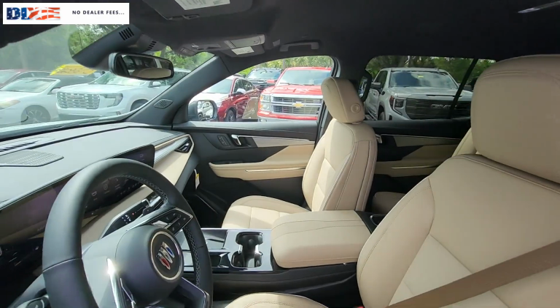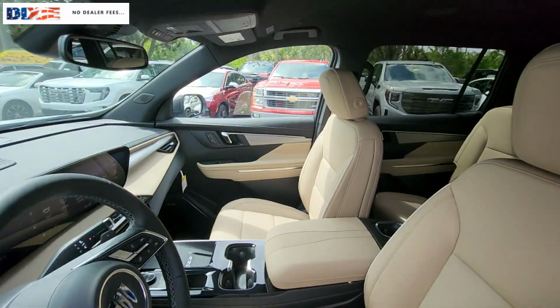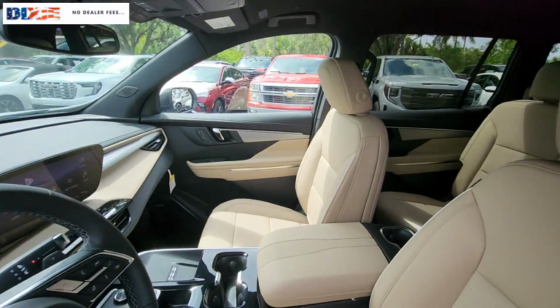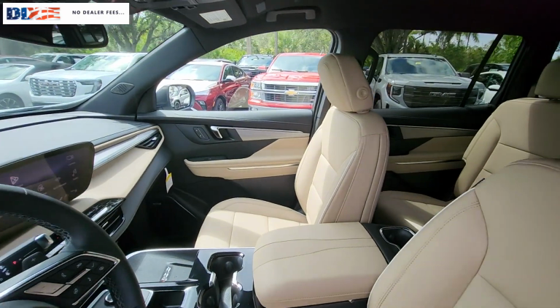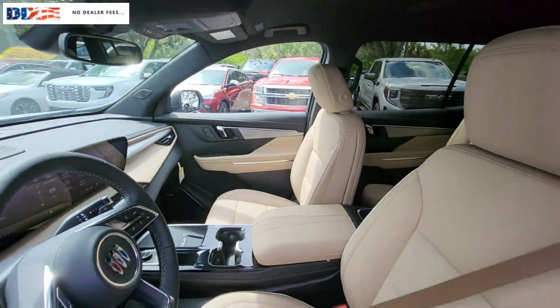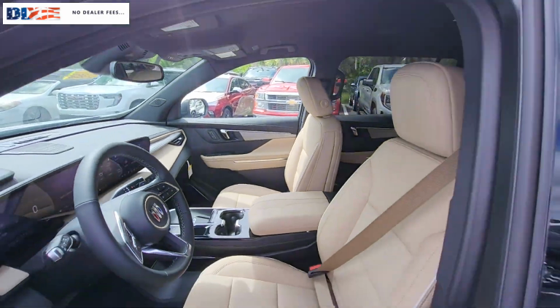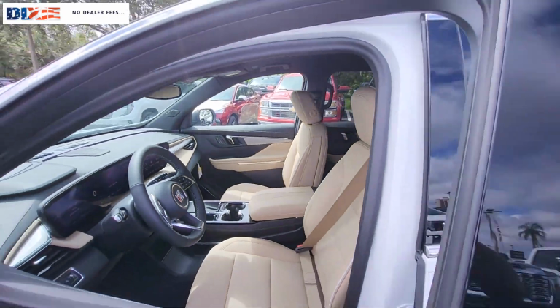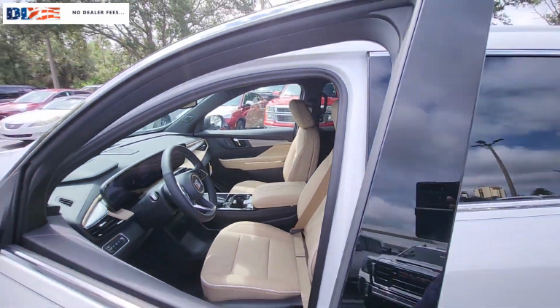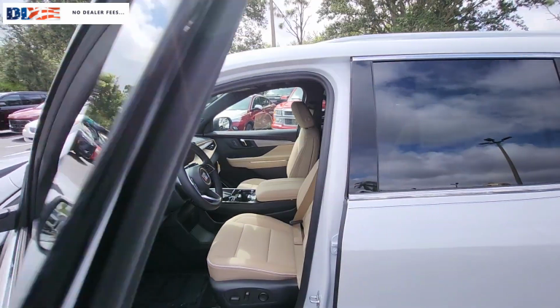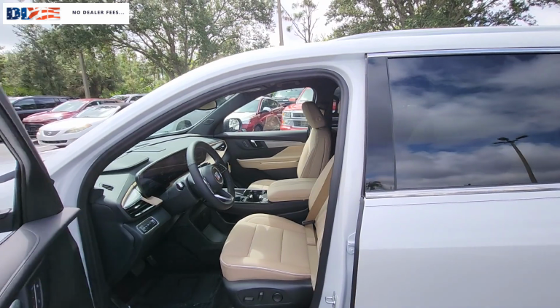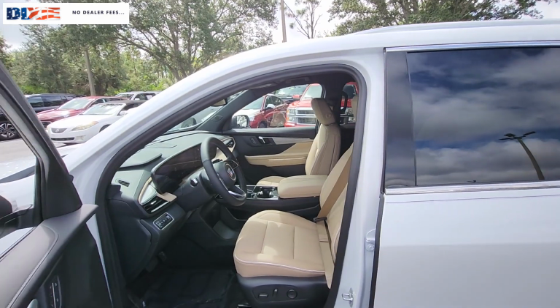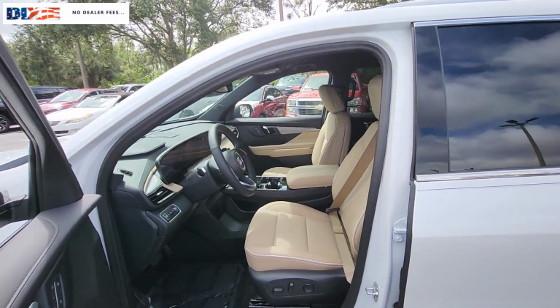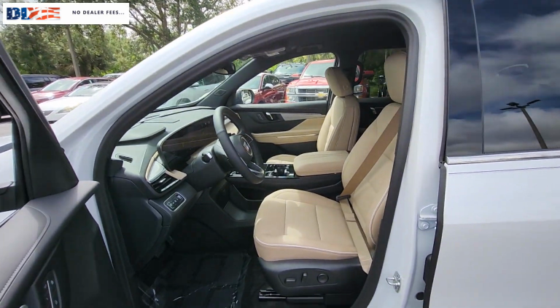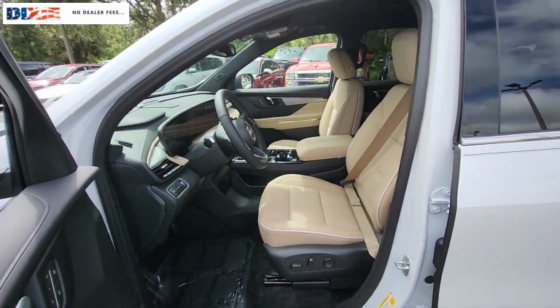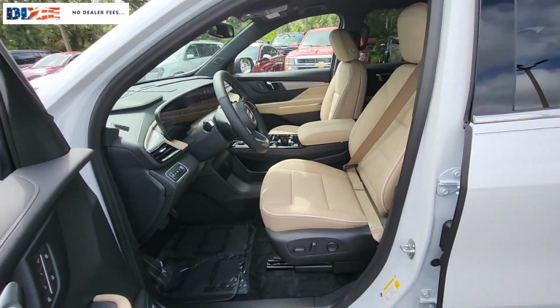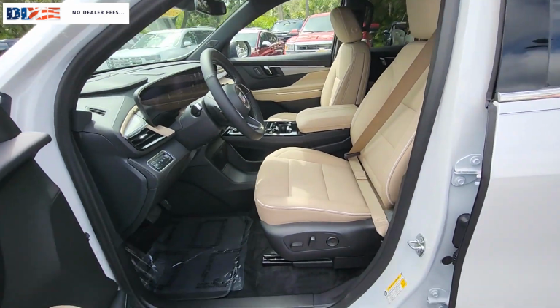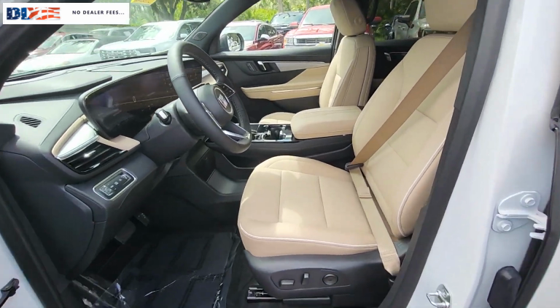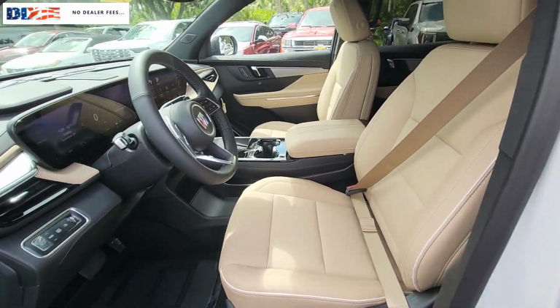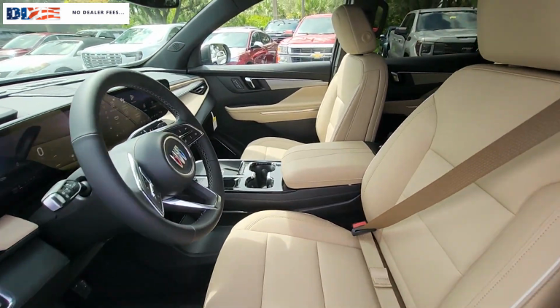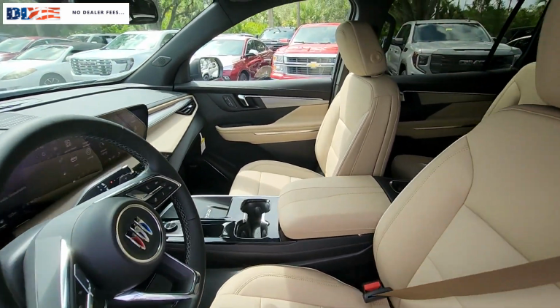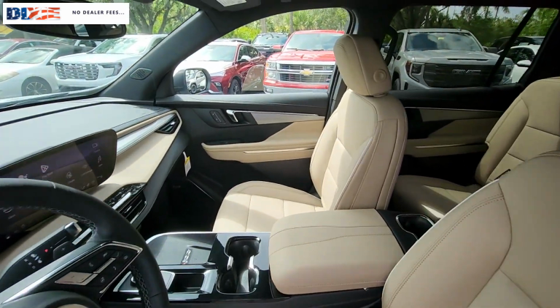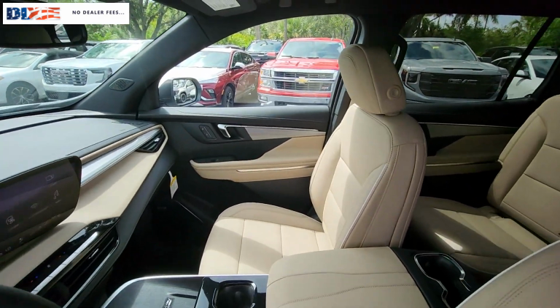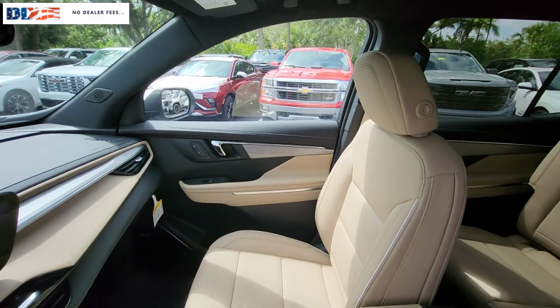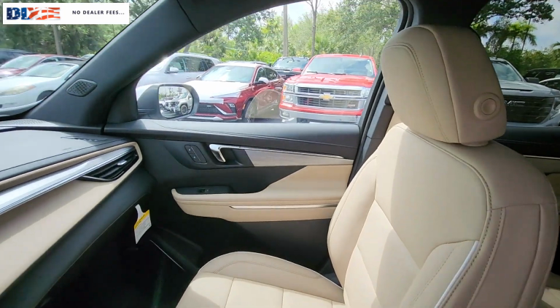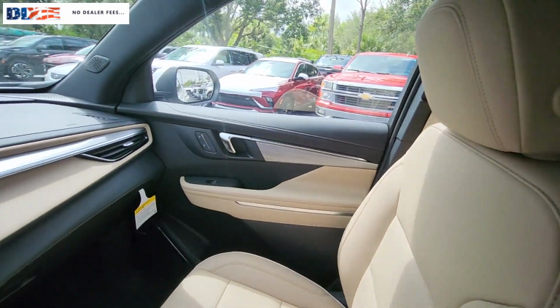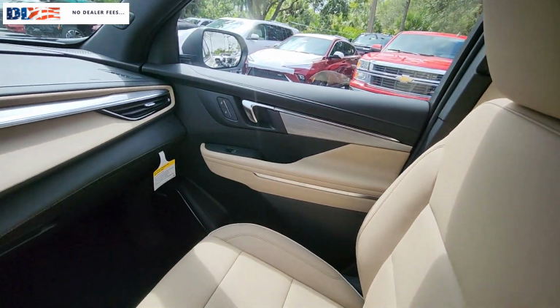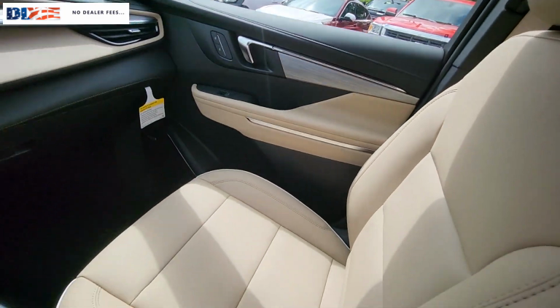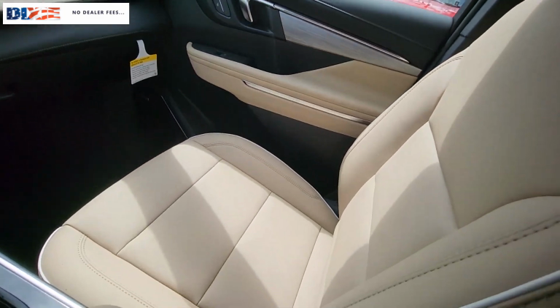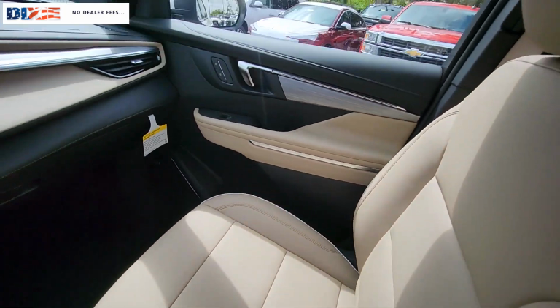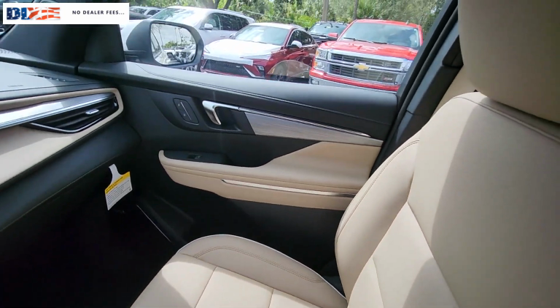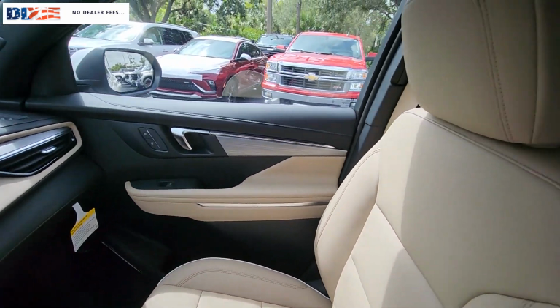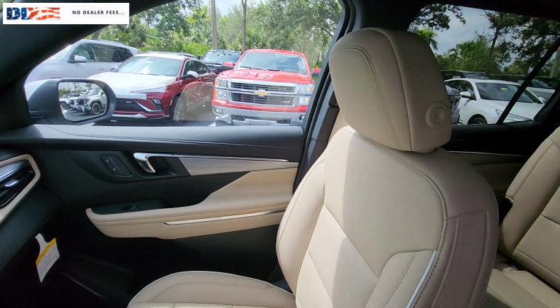The following are some of this vehicle's highlighted options: heated steering wheel, Apple CarPlay and/or Android Auto, head-up display, keyless entry, heated driver's seat, and navigation system.